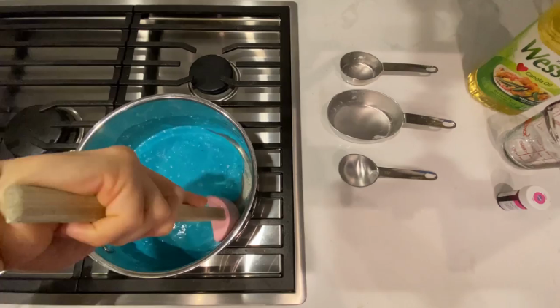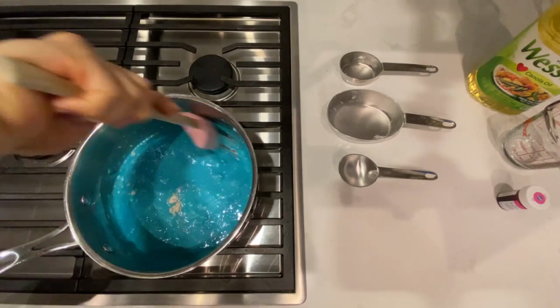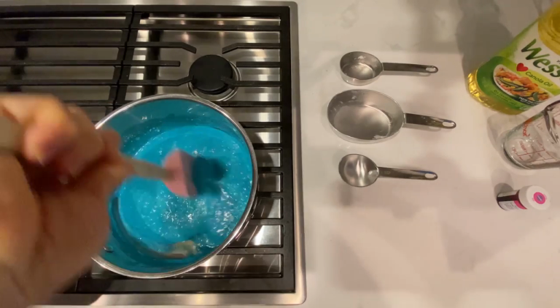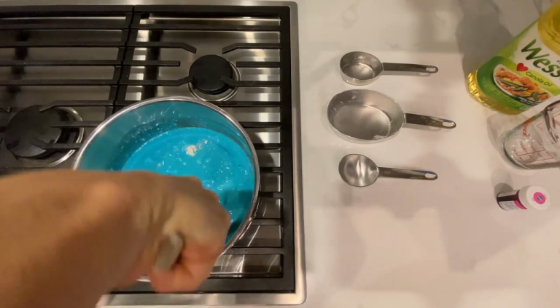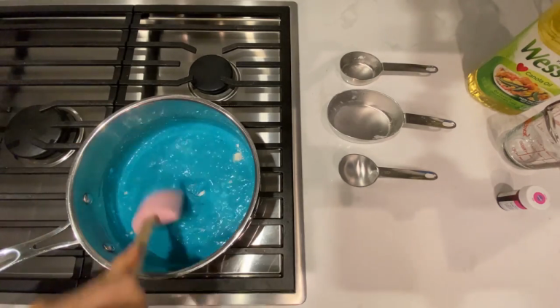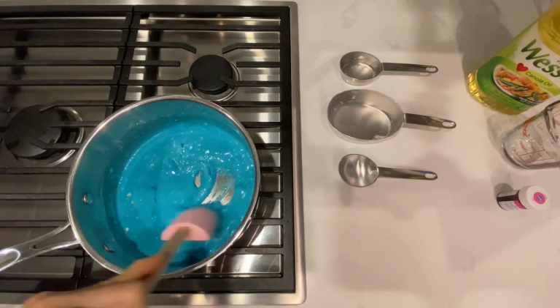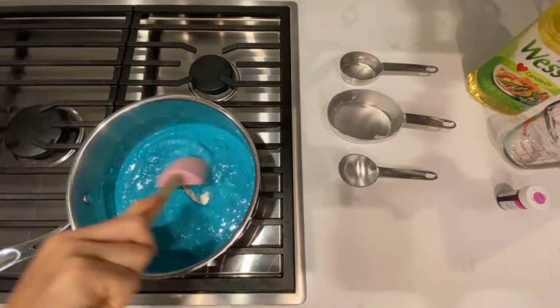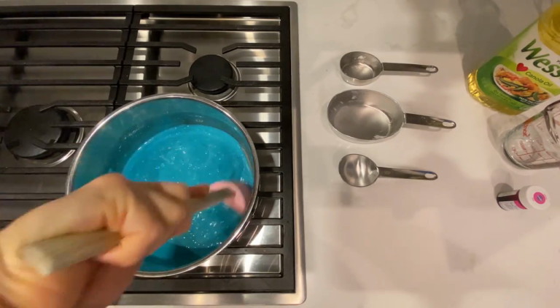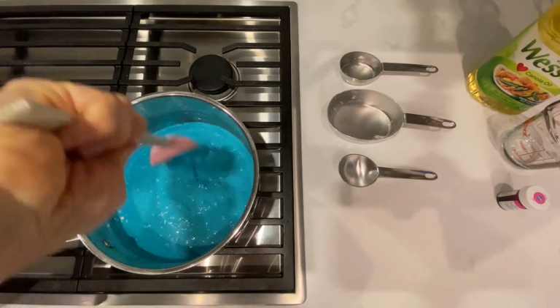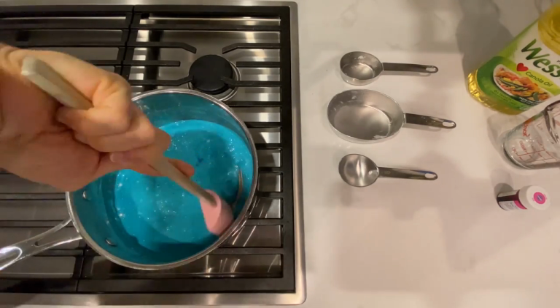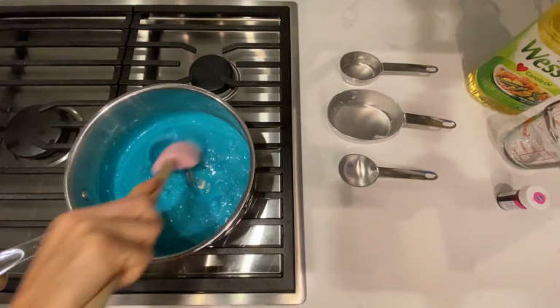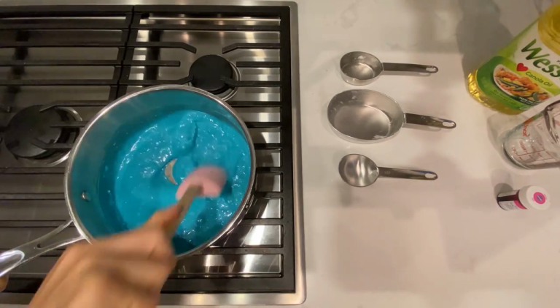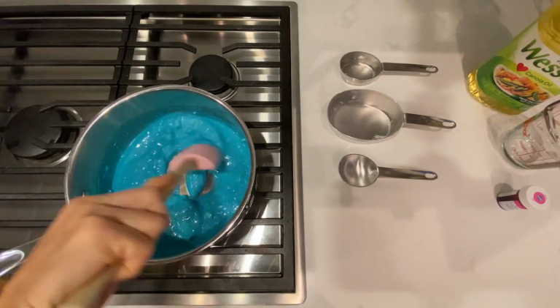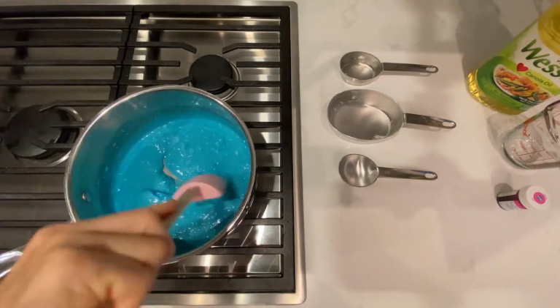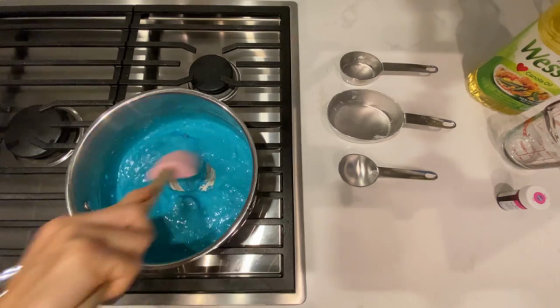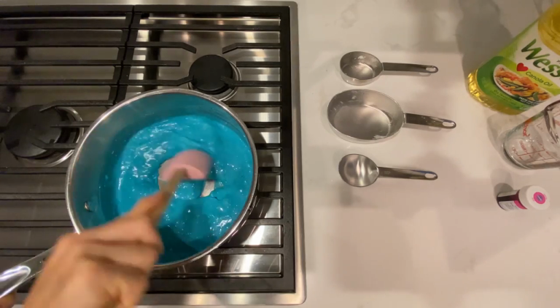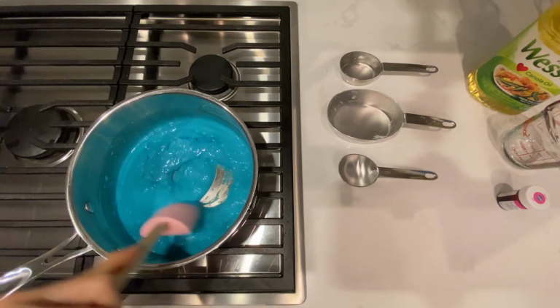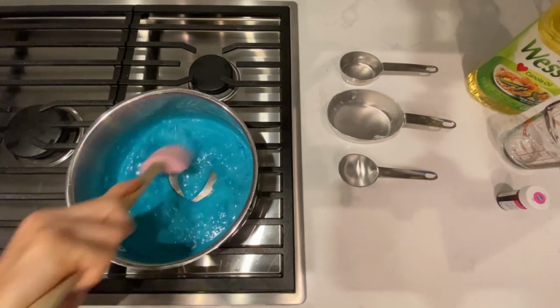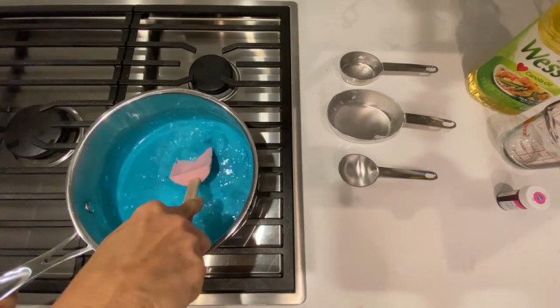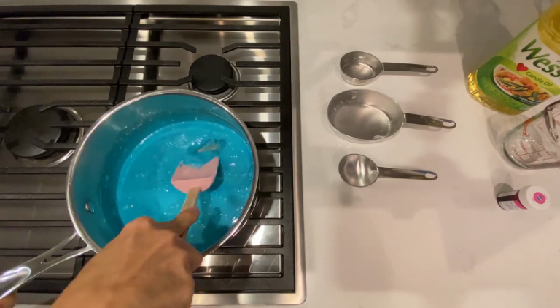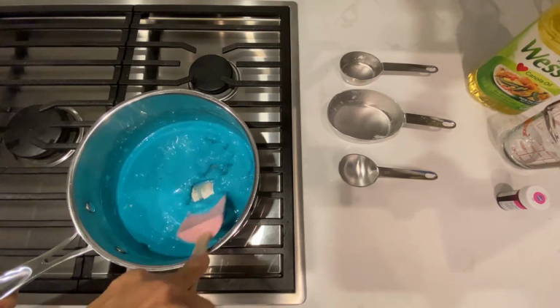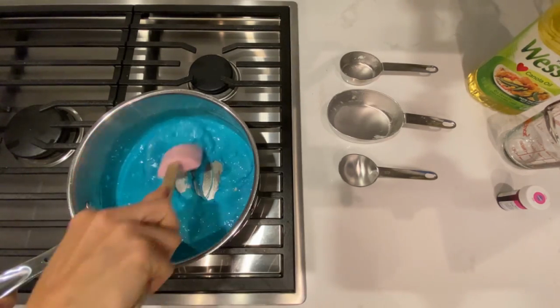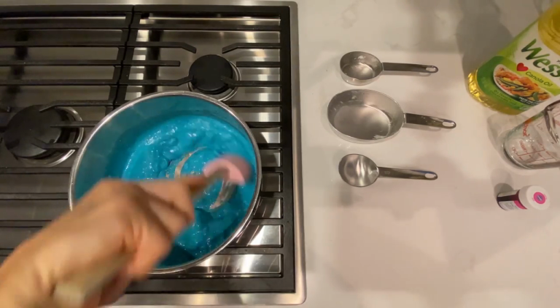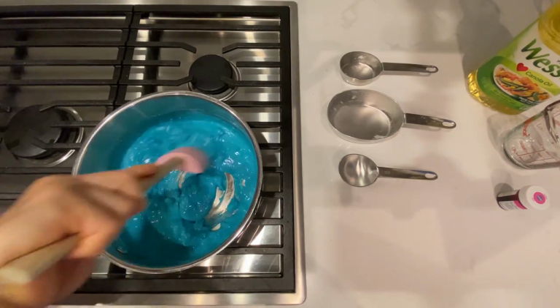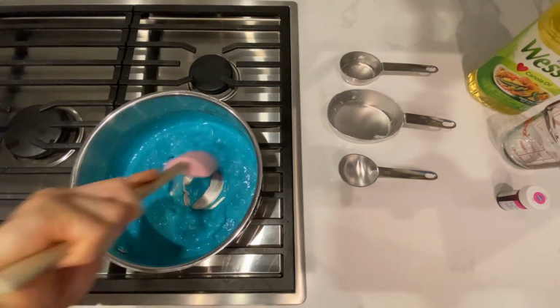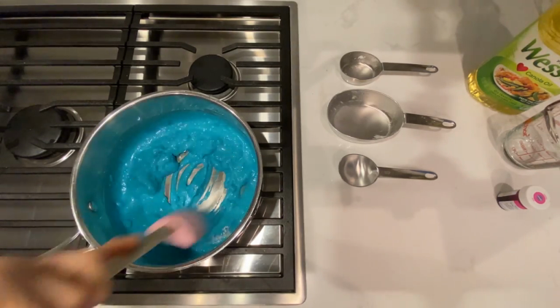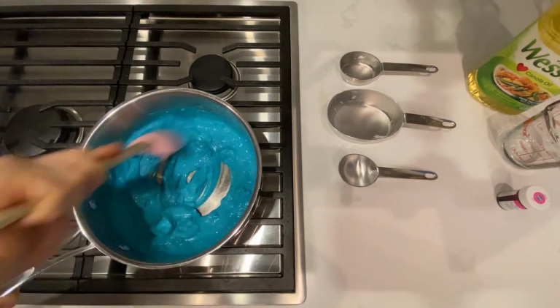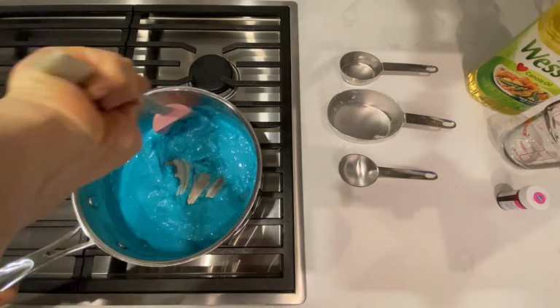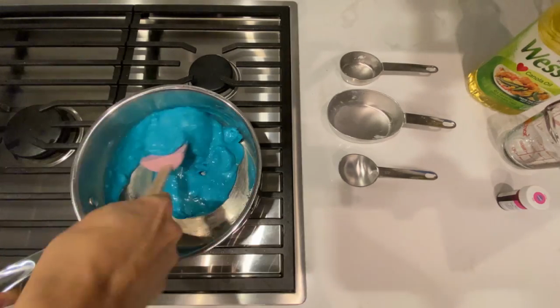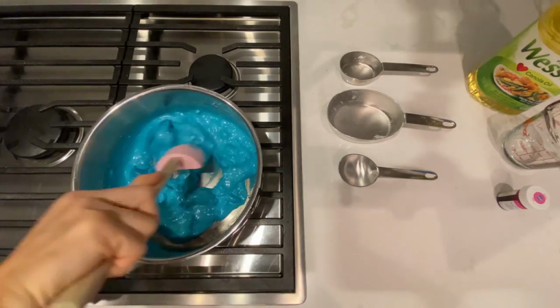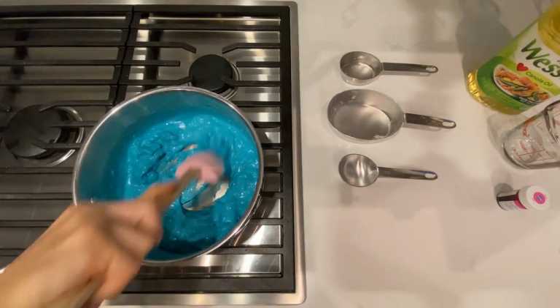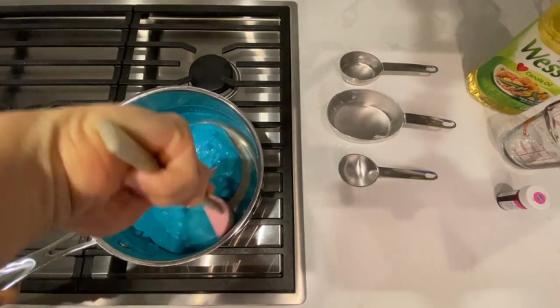Don't worry if it's clumpy and weird looking. As soon as it starts cooking, it's going to start thickening, and once you are able to form a ball in the middle, your dough is ready.